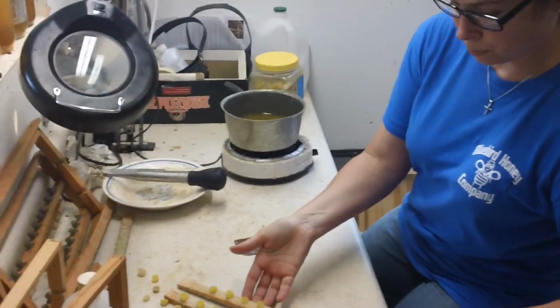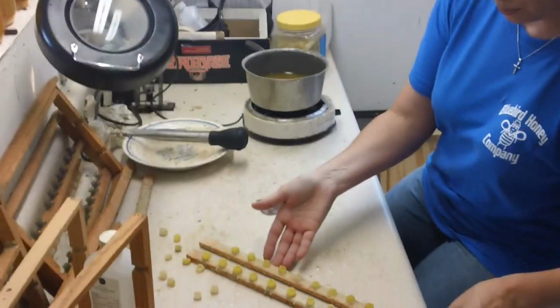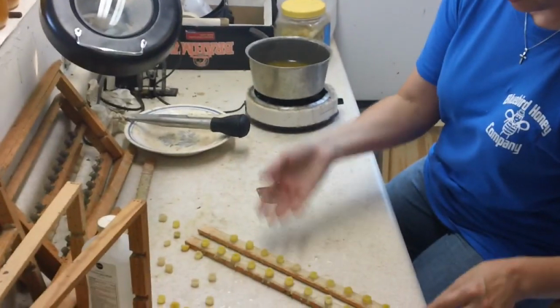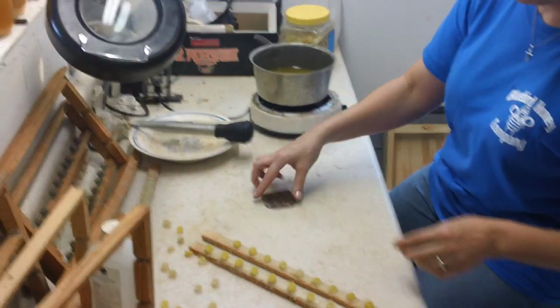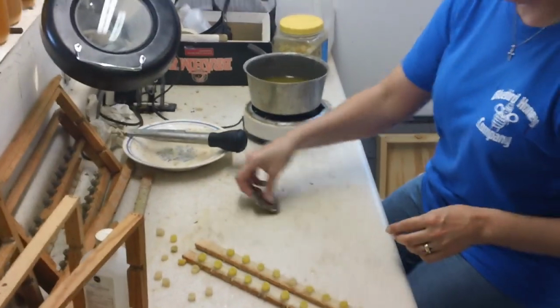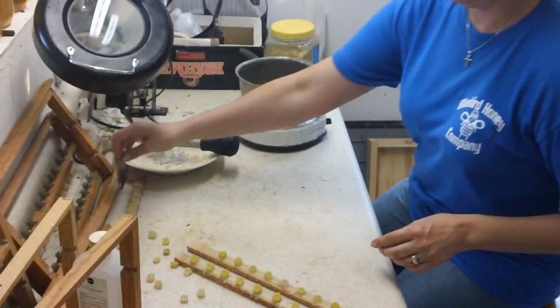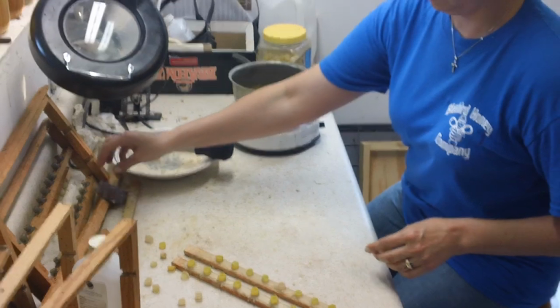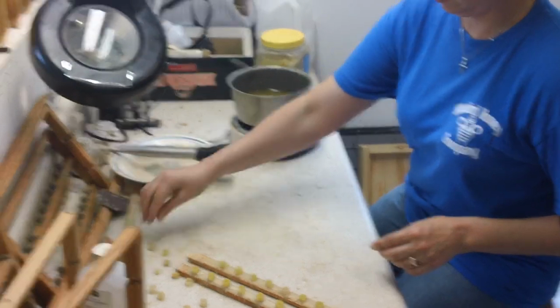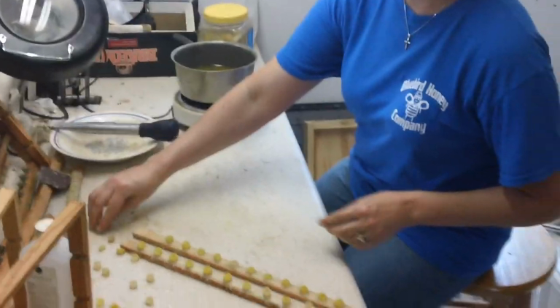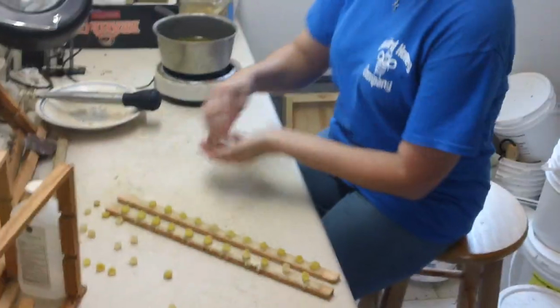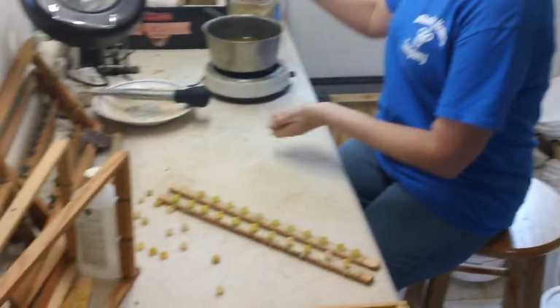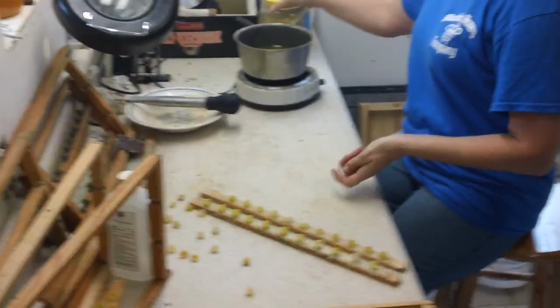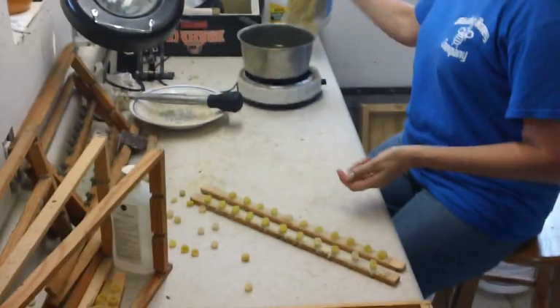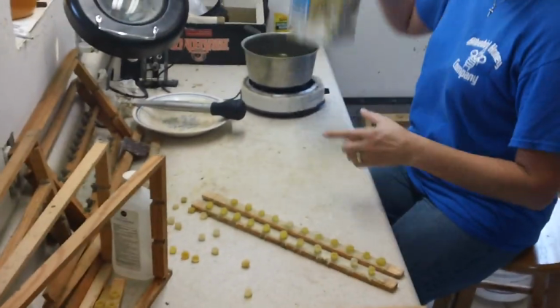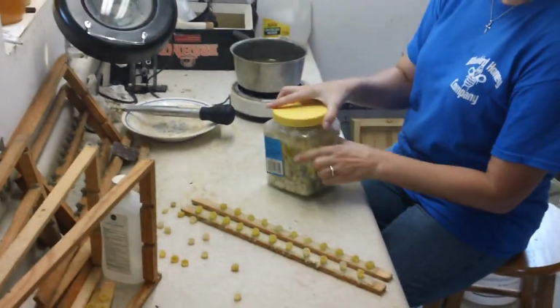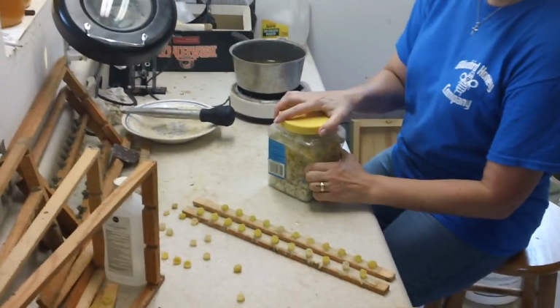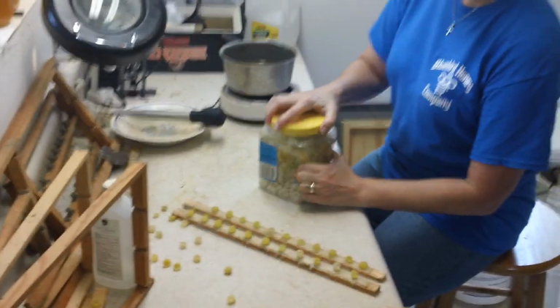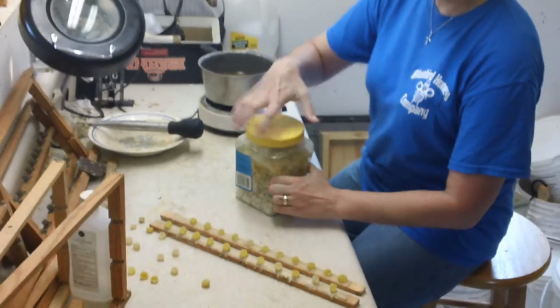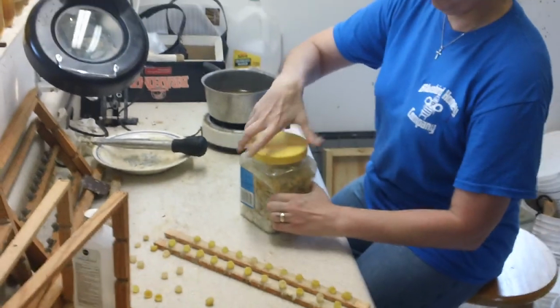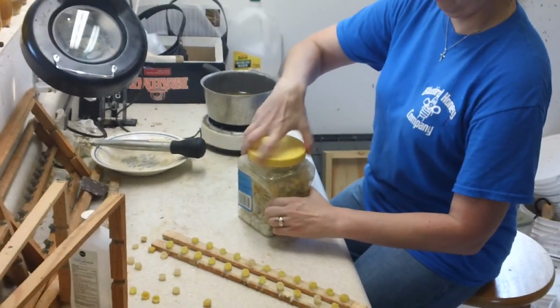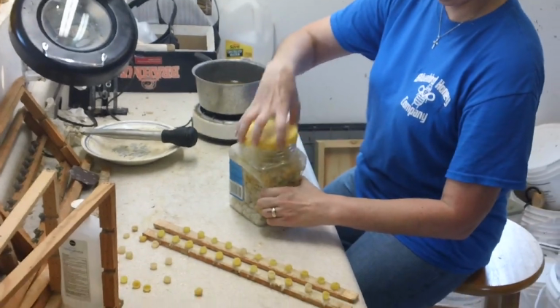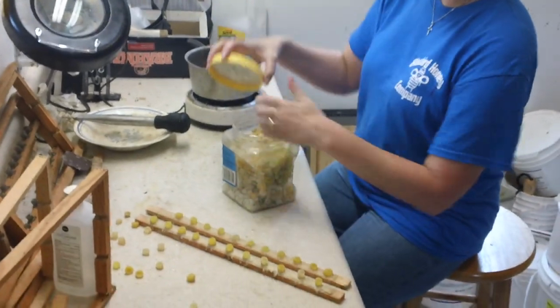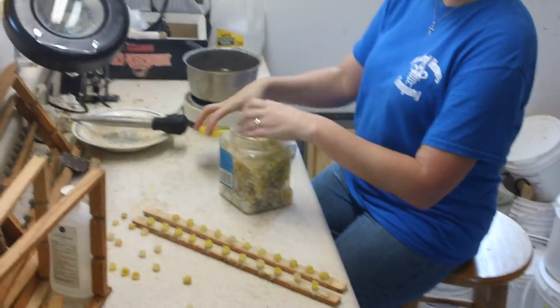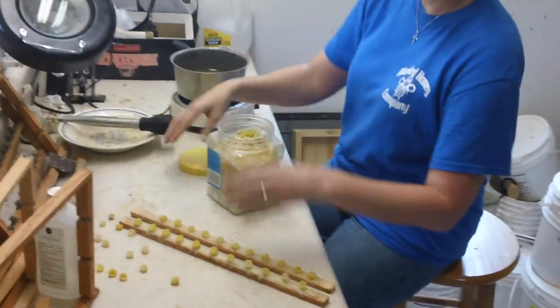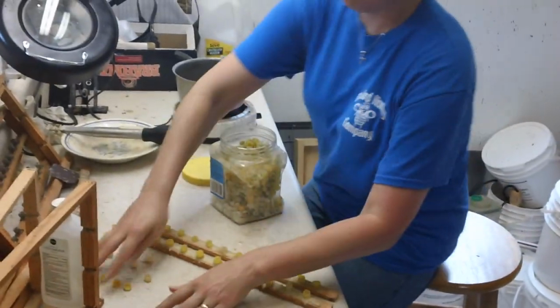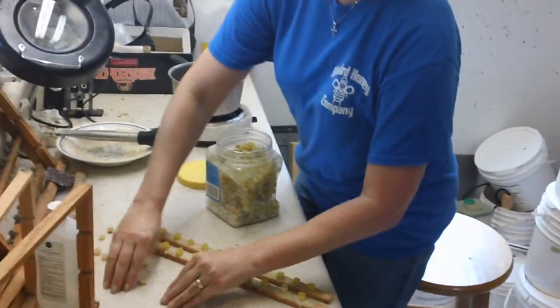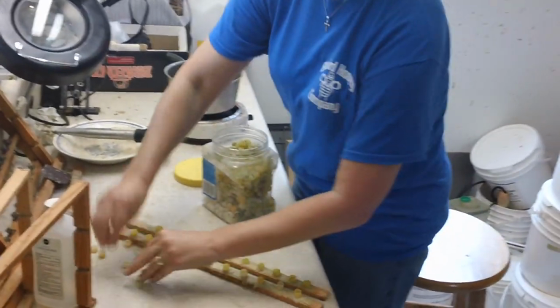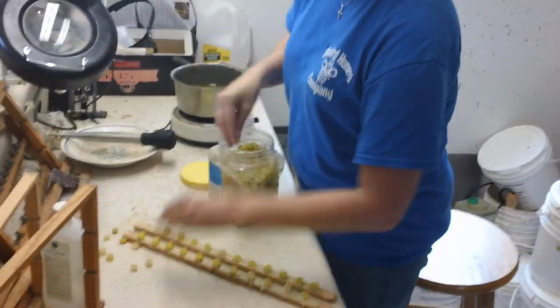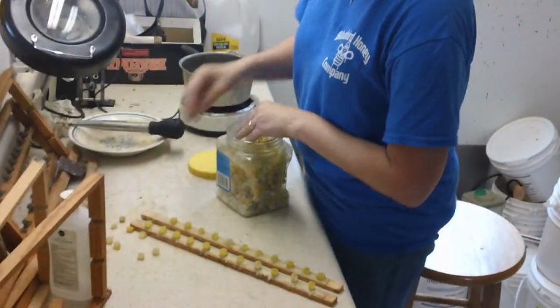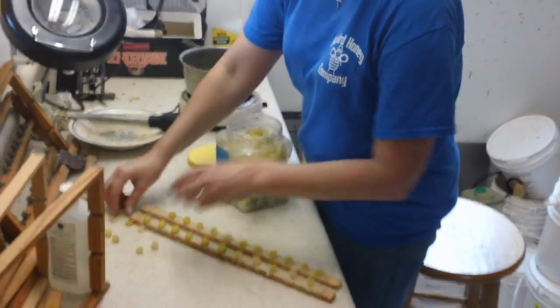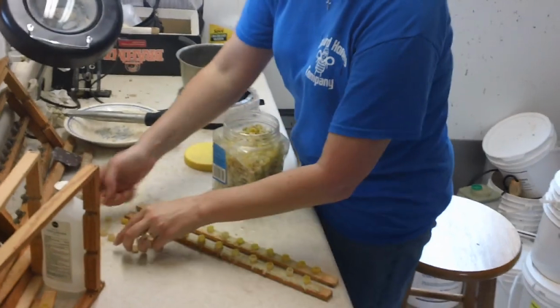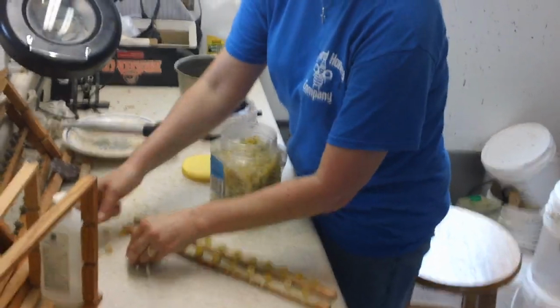Now we're going to go do part two, and we're in the business right now of cleaning up. We're going to go get a frame and we'll do section two of actual grafting.